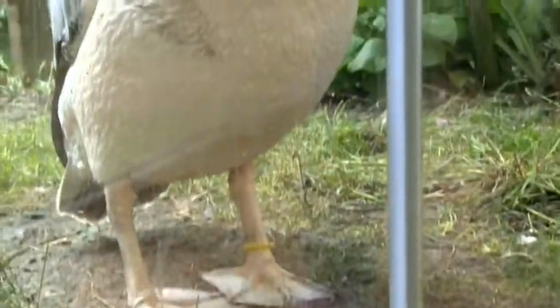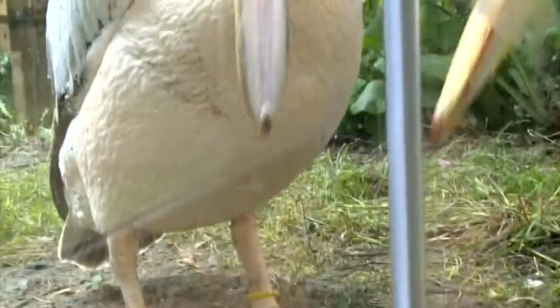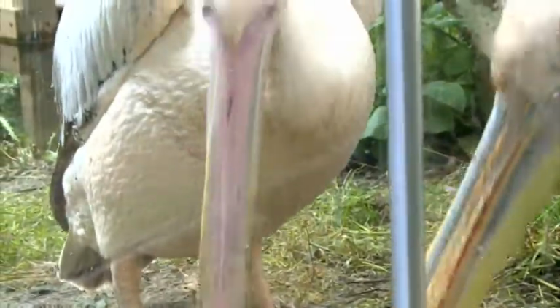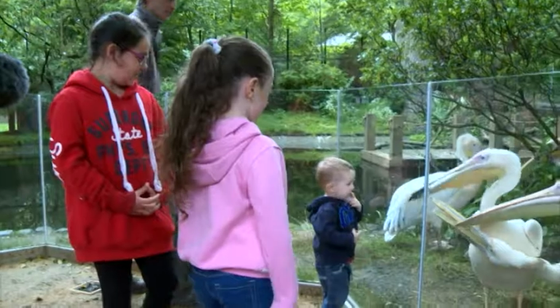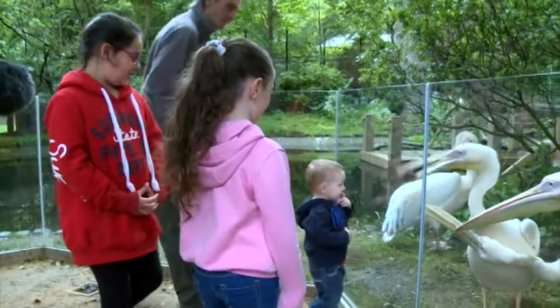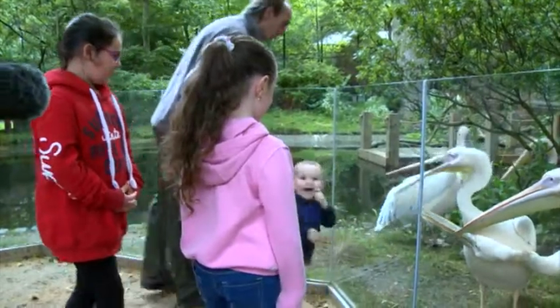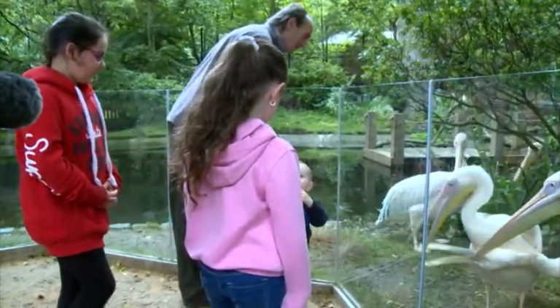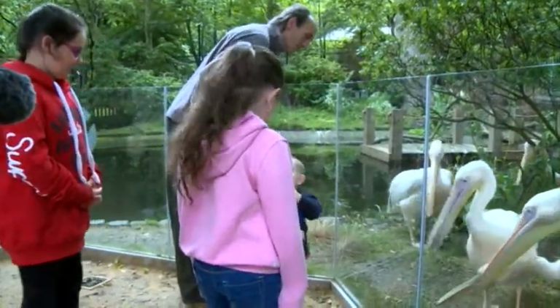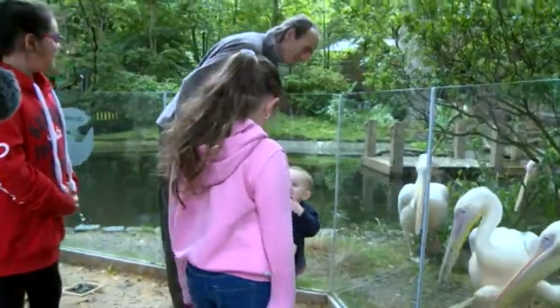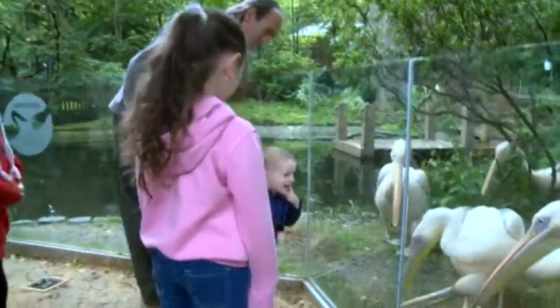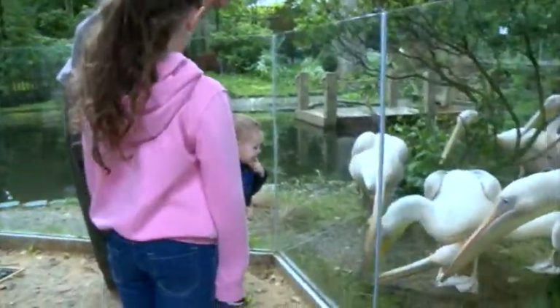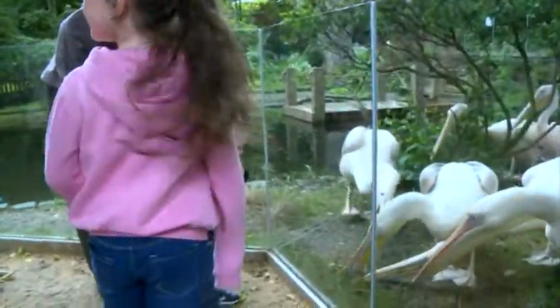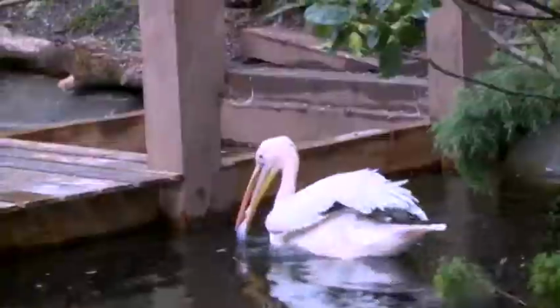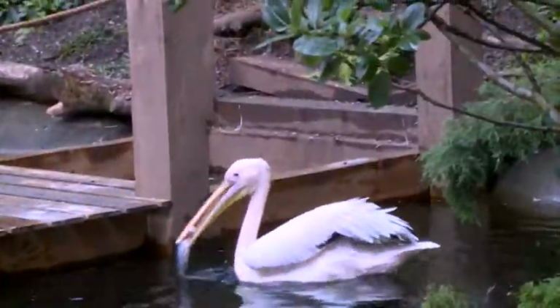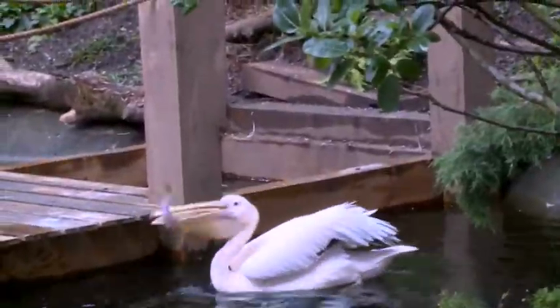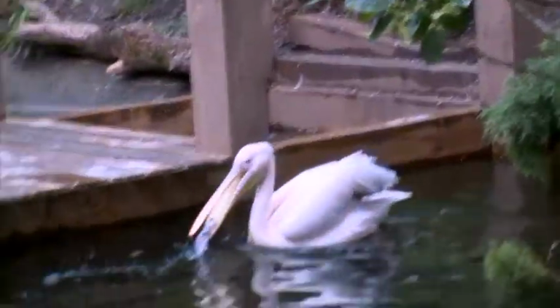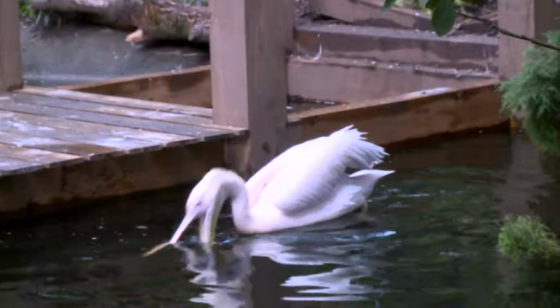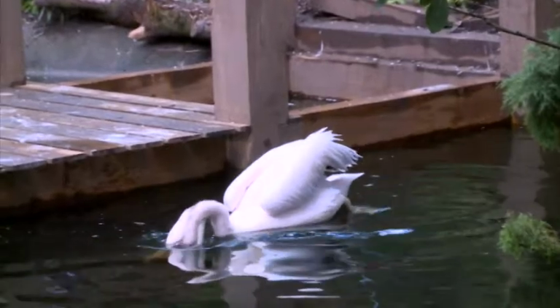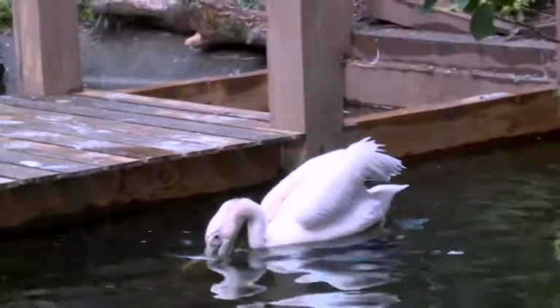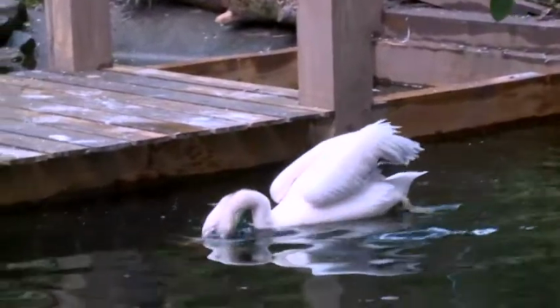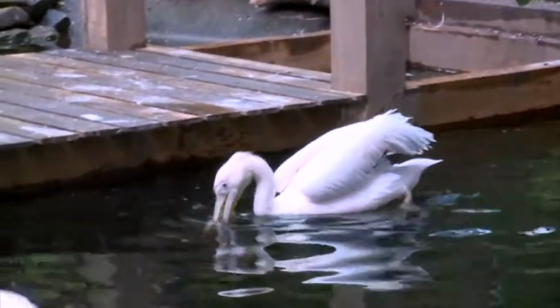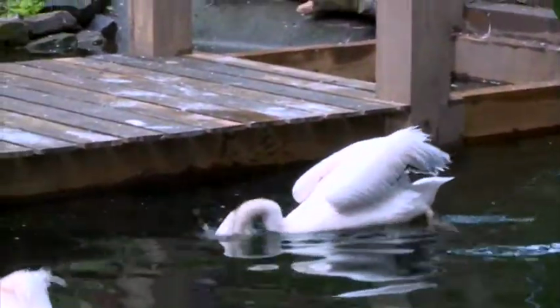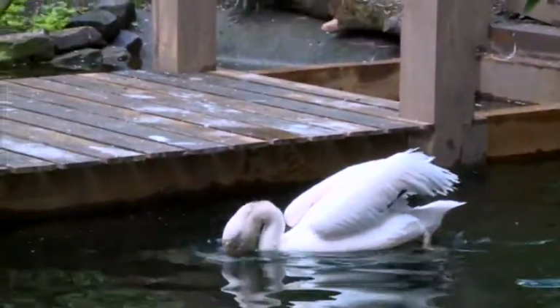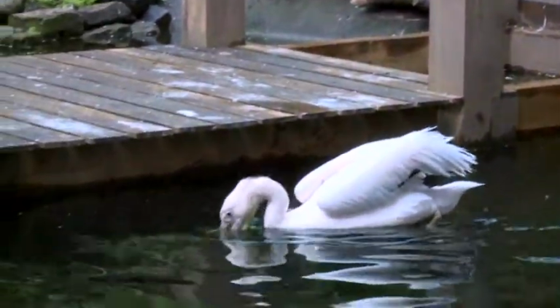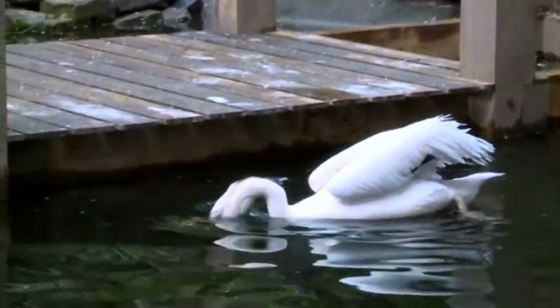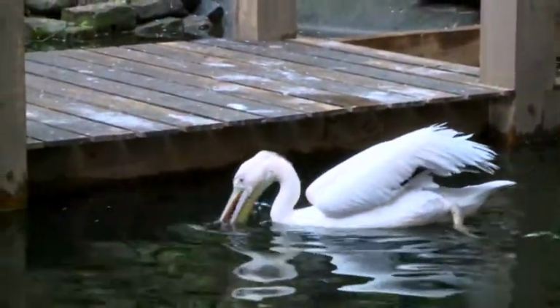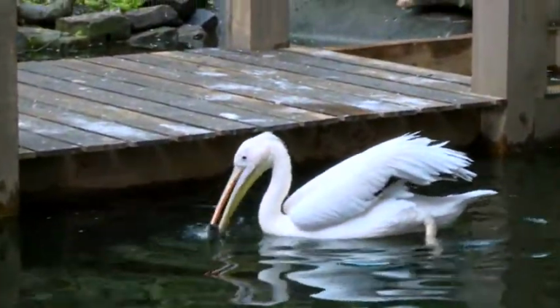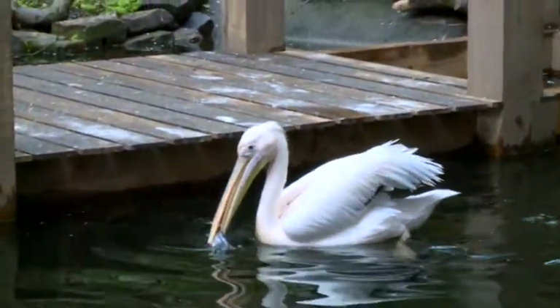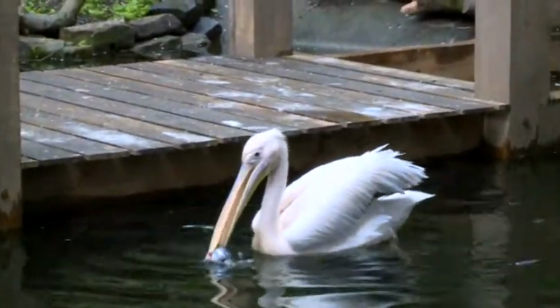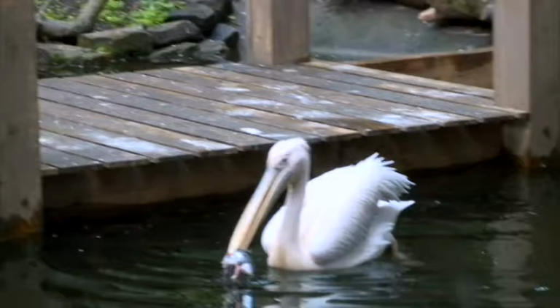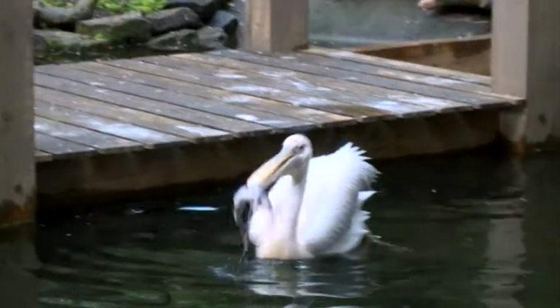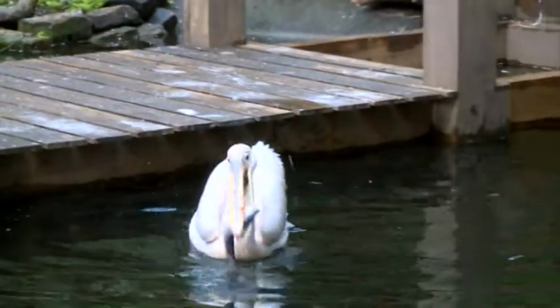In the wild they eat fish. We feed them on some pollan, roach, tilapia, trout, and if we get any other freshwater fish in, we'll feed them on that.